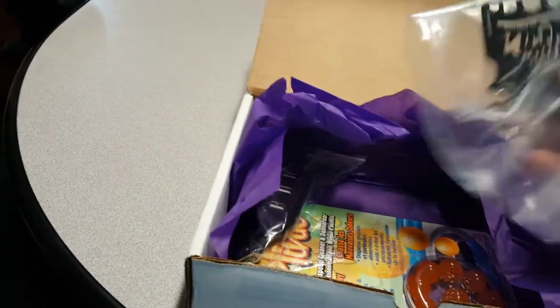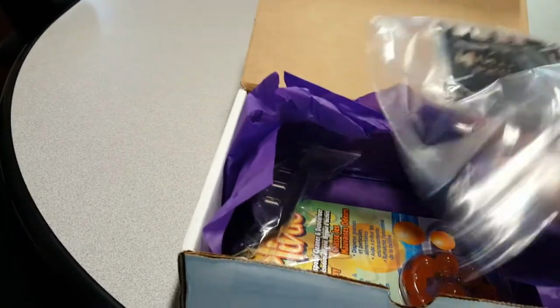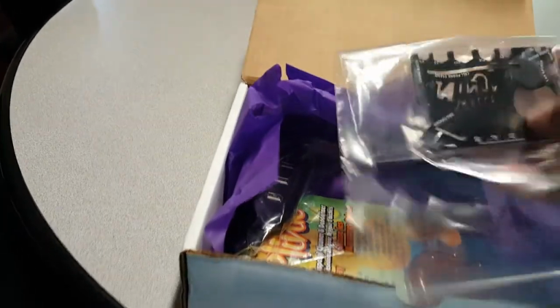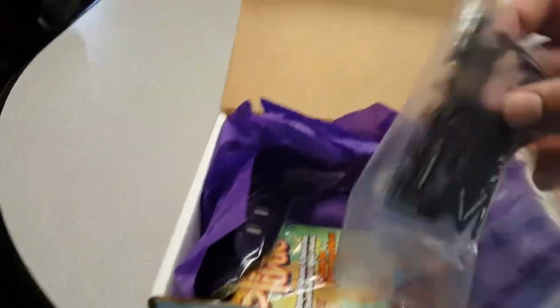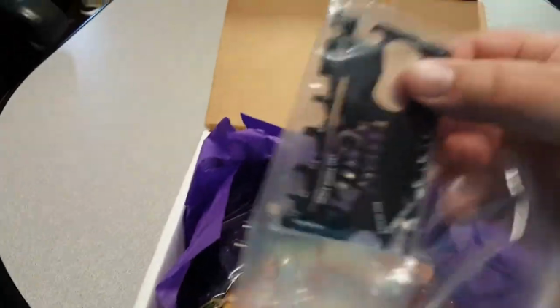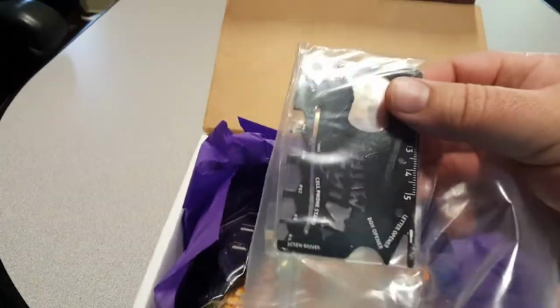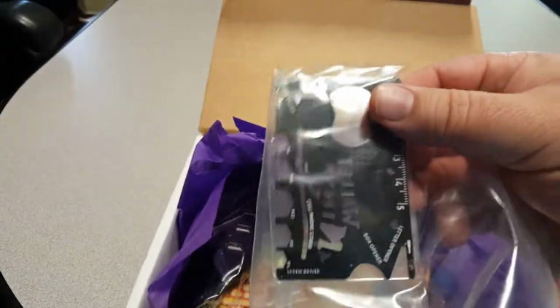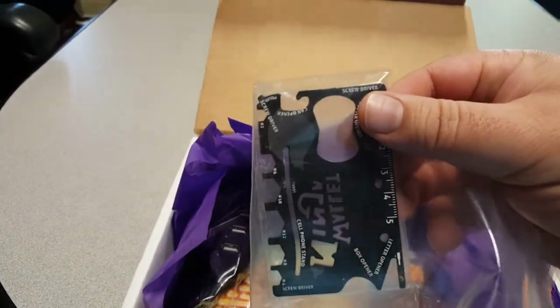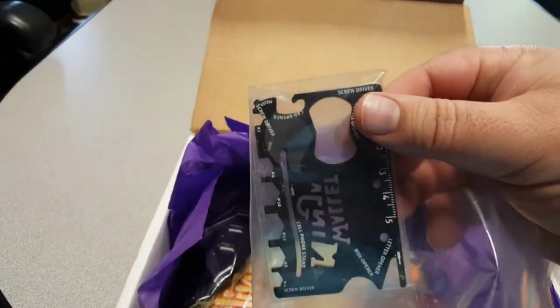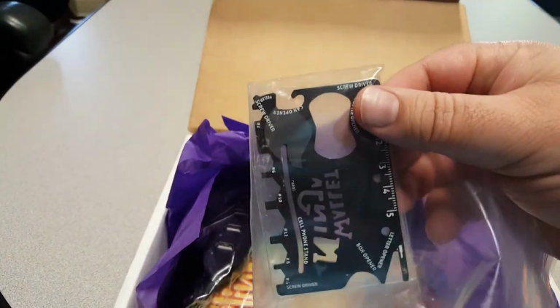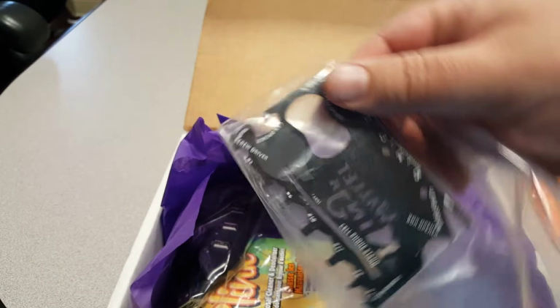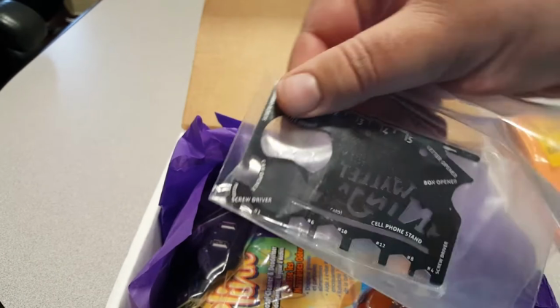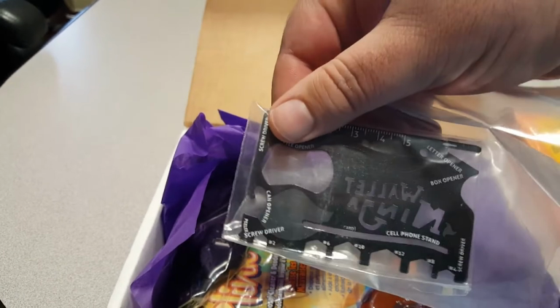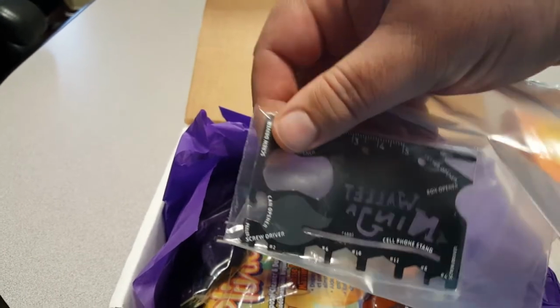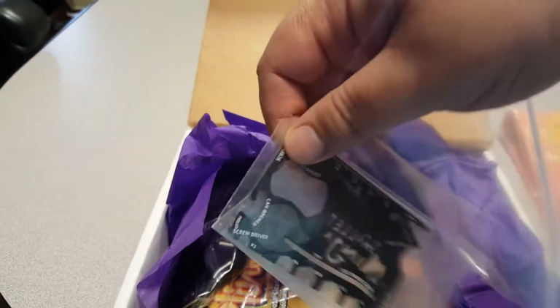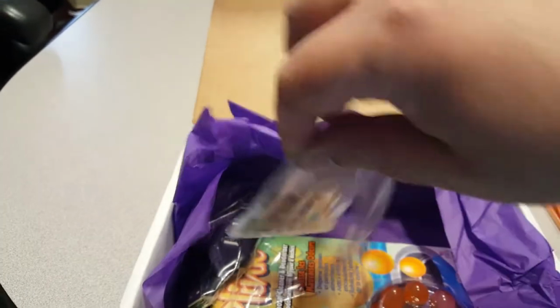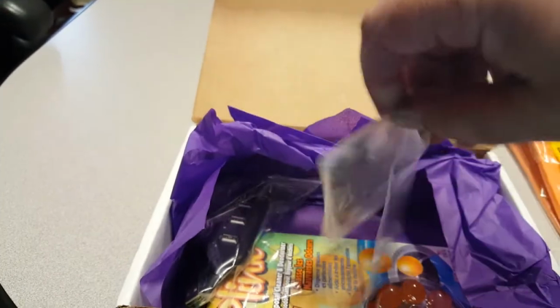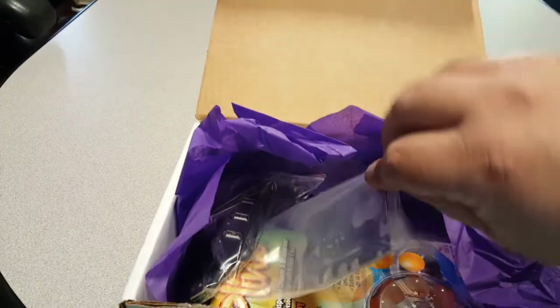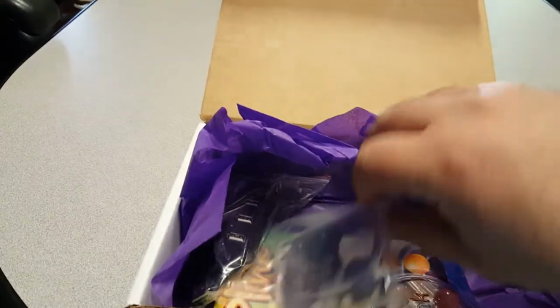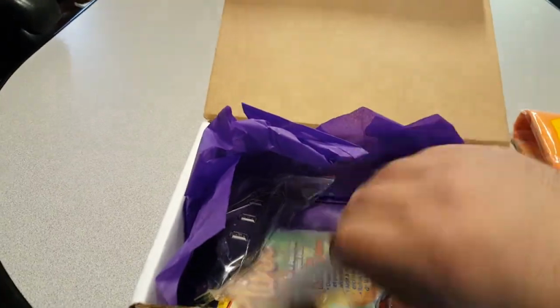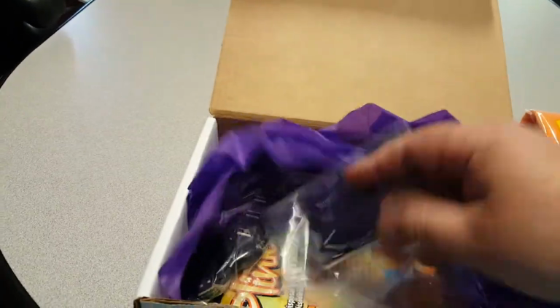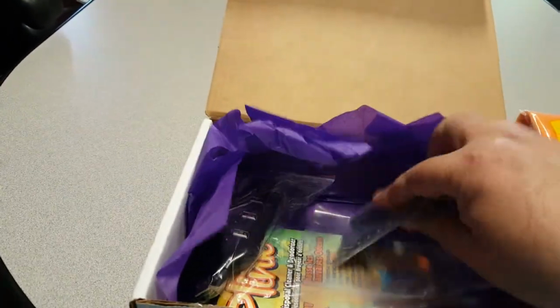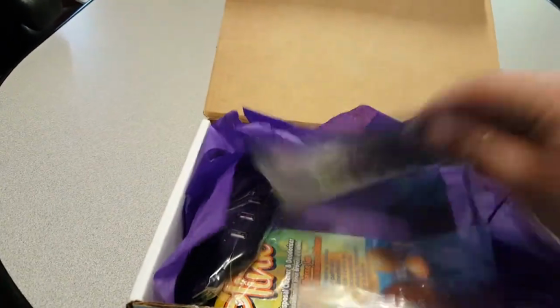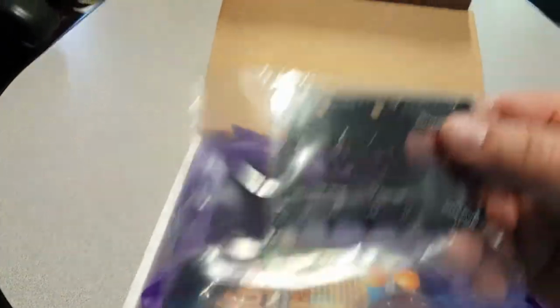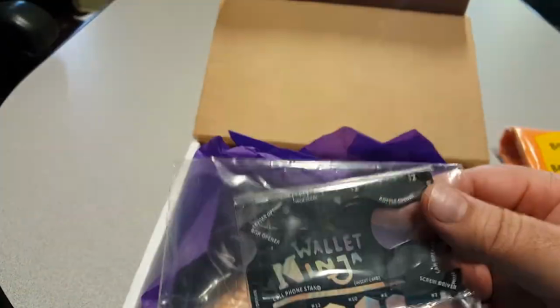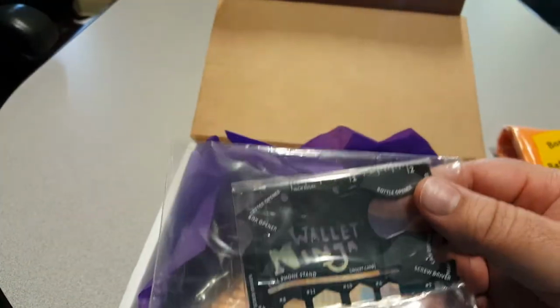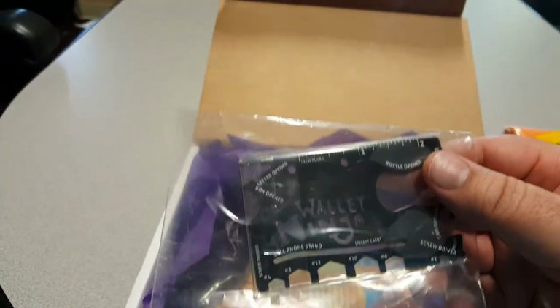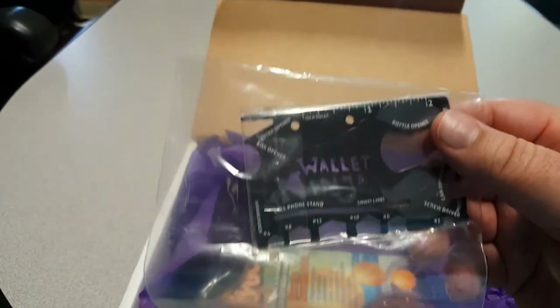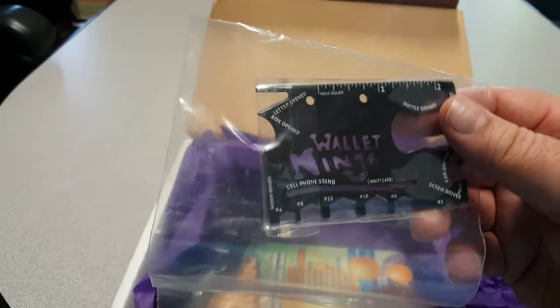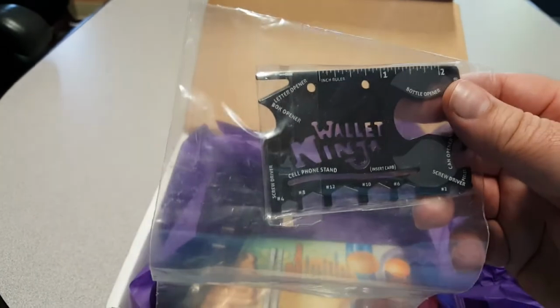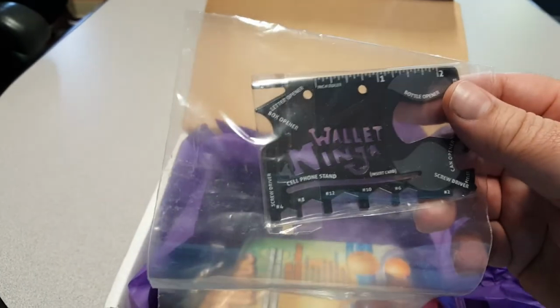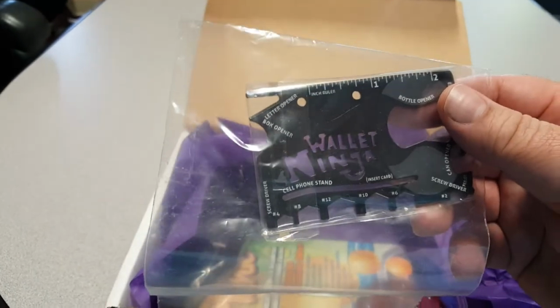Well, these are multi-tools. It's a credit card multi-tool. I've actually wanted one of these — it's a Wallet Ninja.